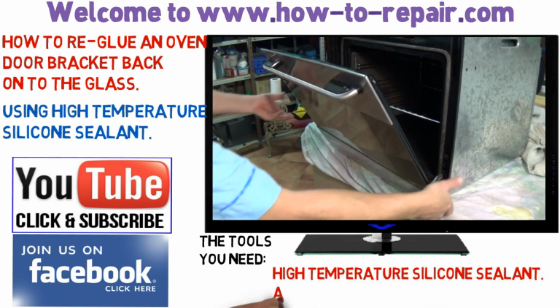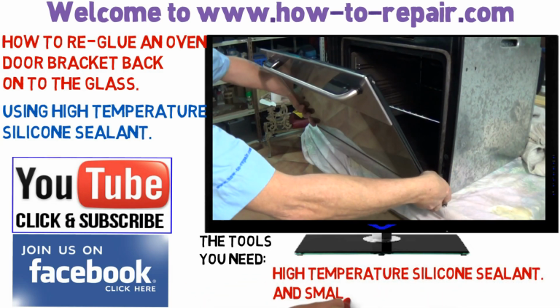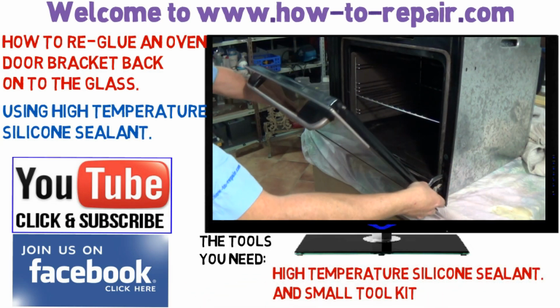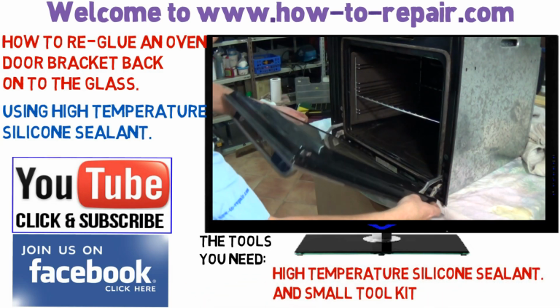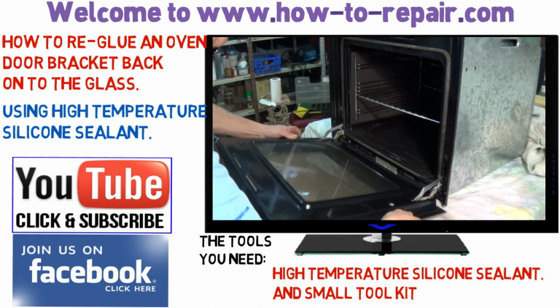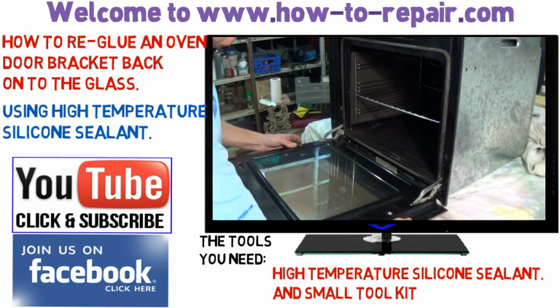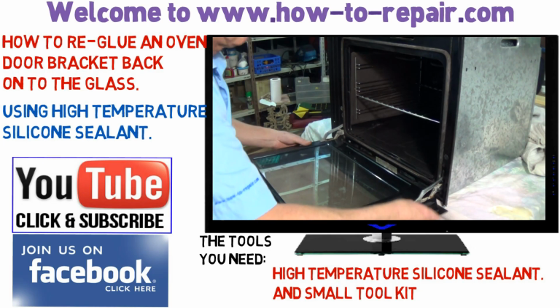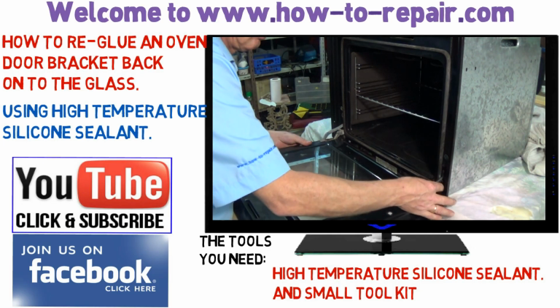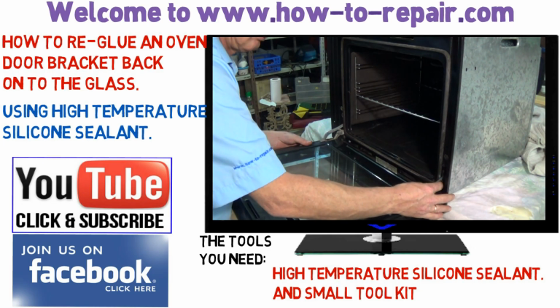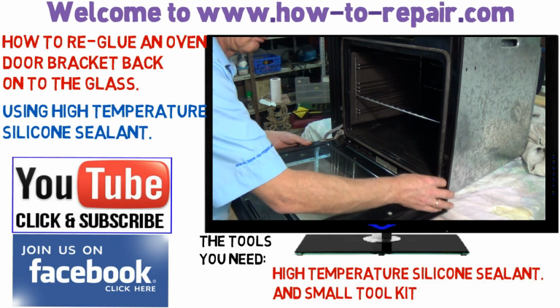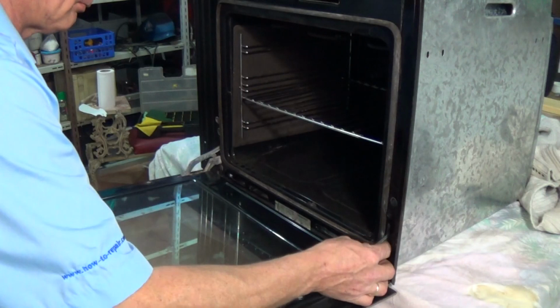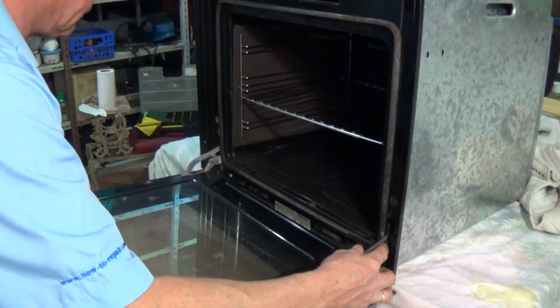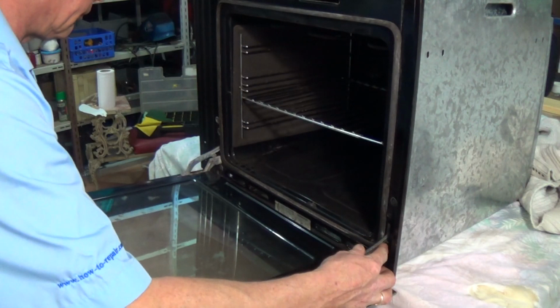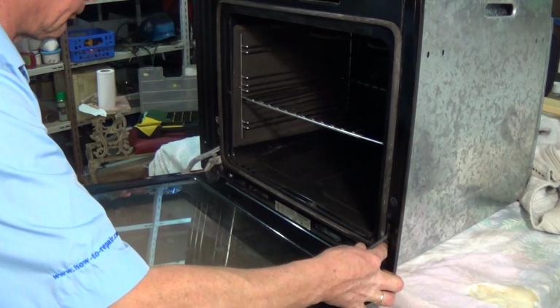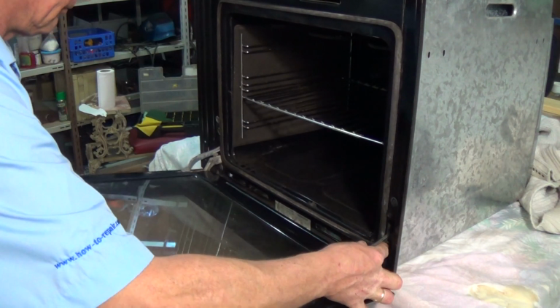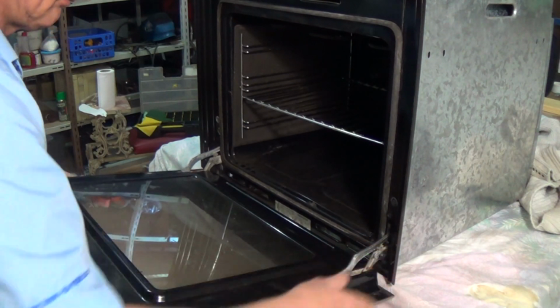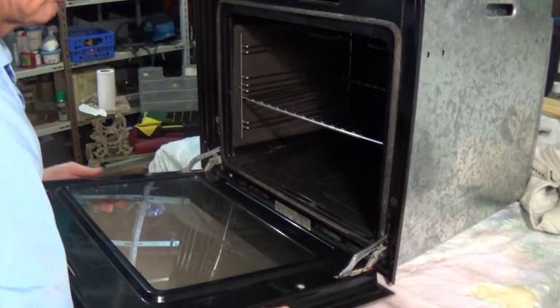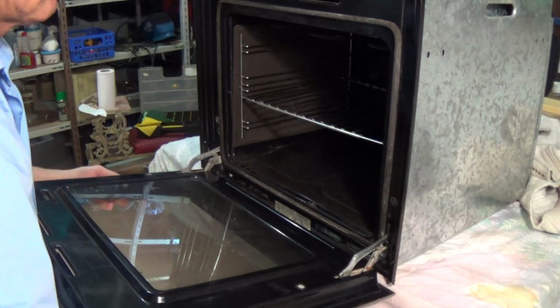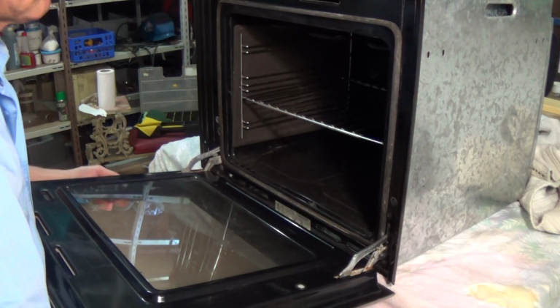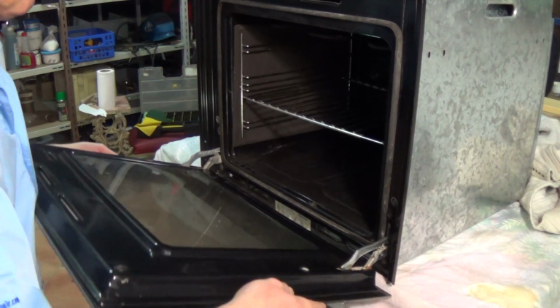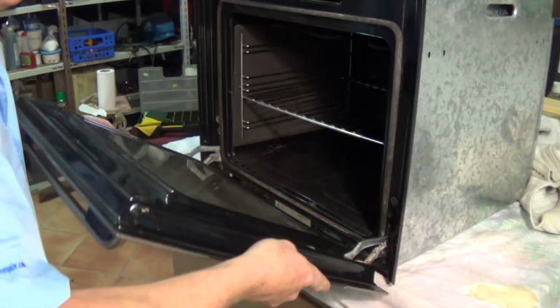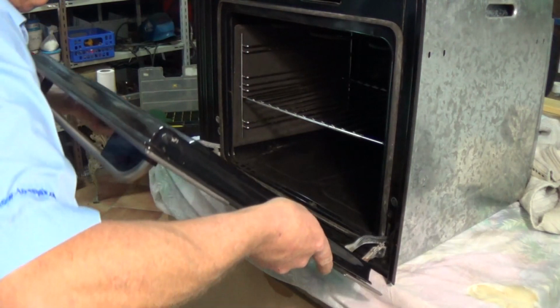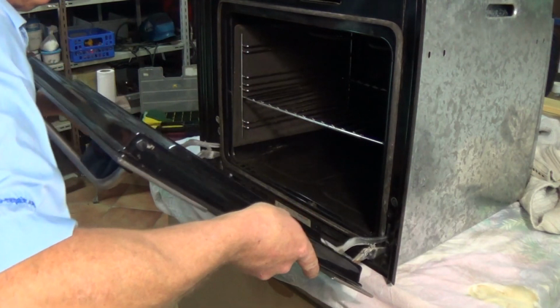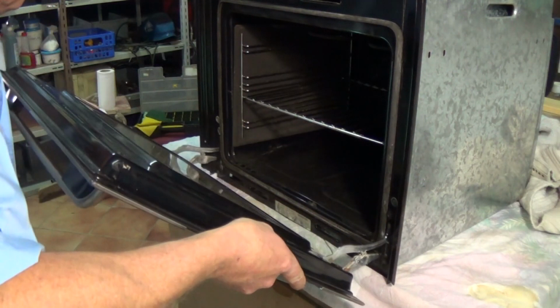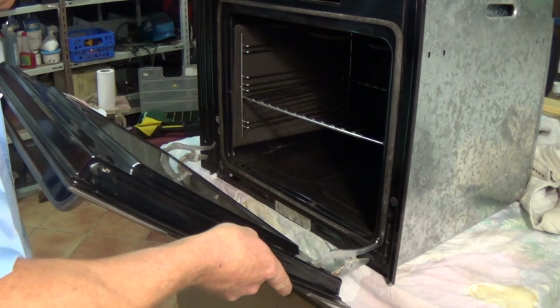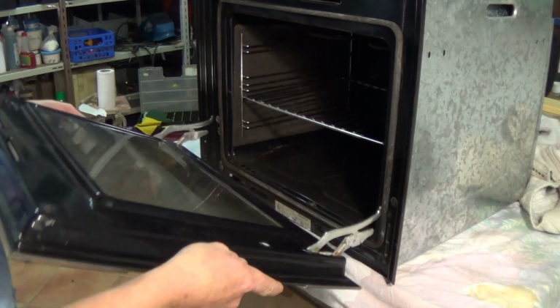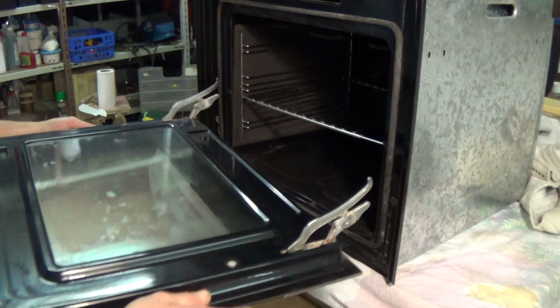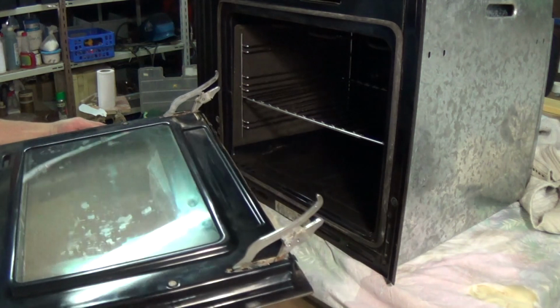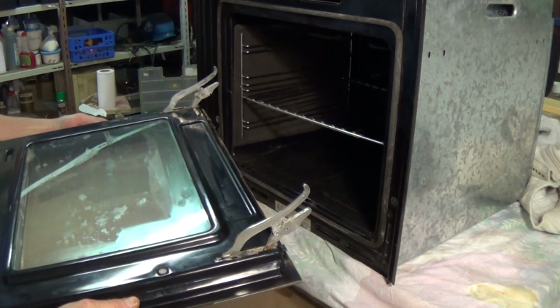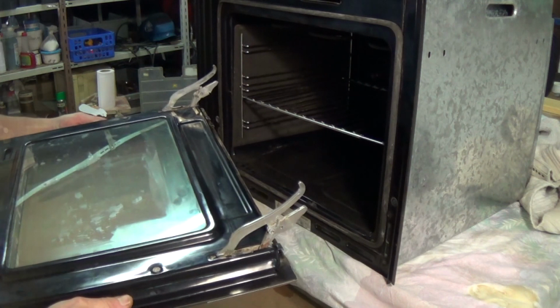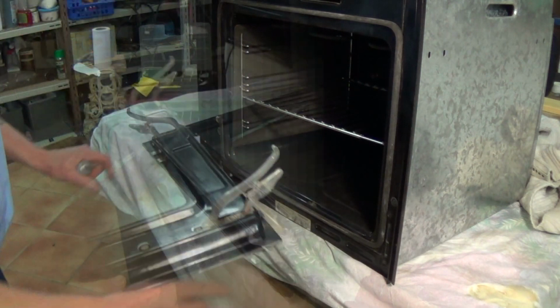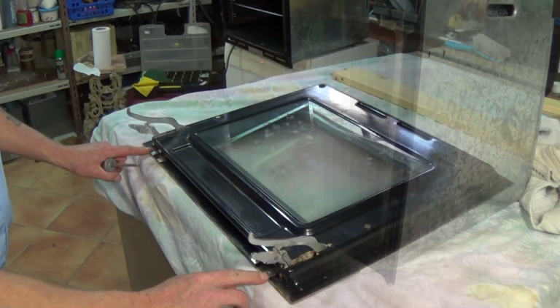Now doors come off in many ways. The hinge types do vary from manufacturer to manufacturer. We do have another video on the site showing most of the different types of hinges. This one just has a couple of clips that lock into place and then you're able to lift the door slightly and pull it away.